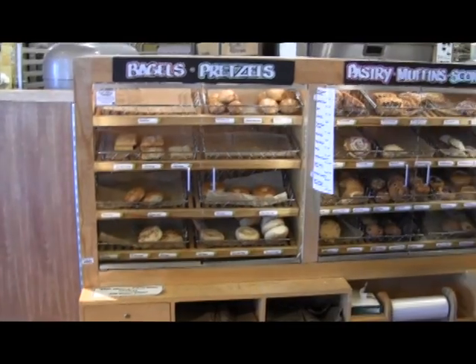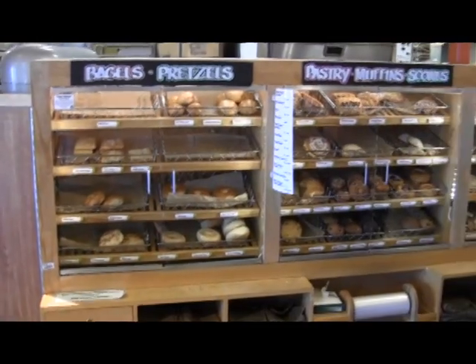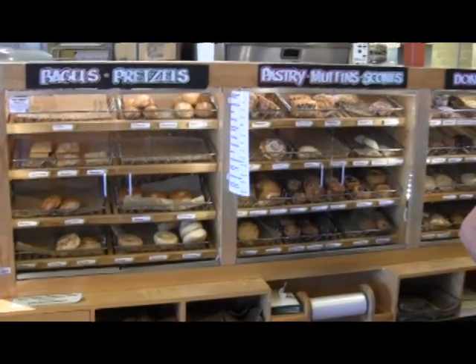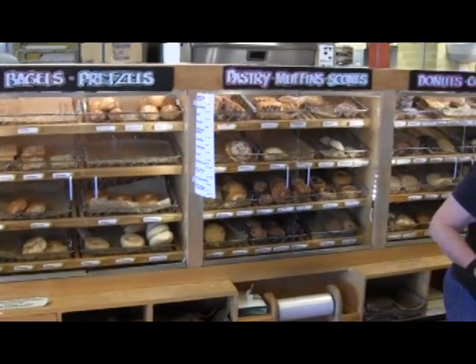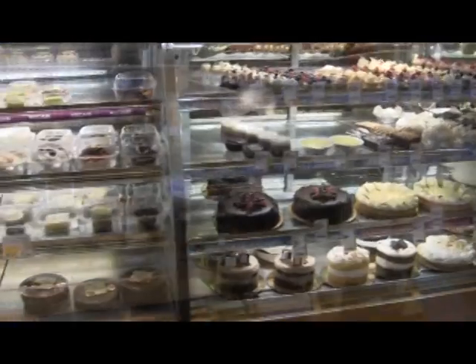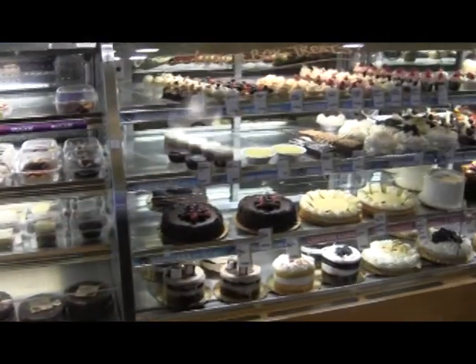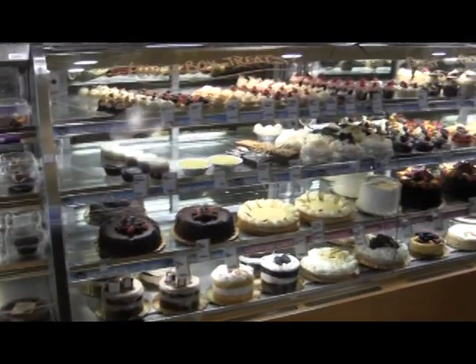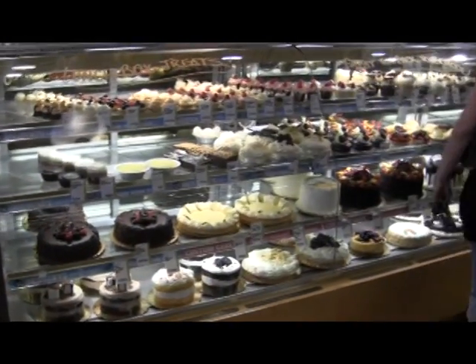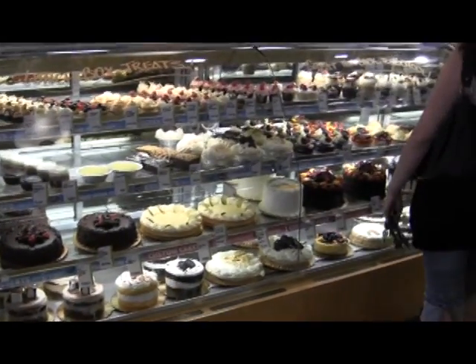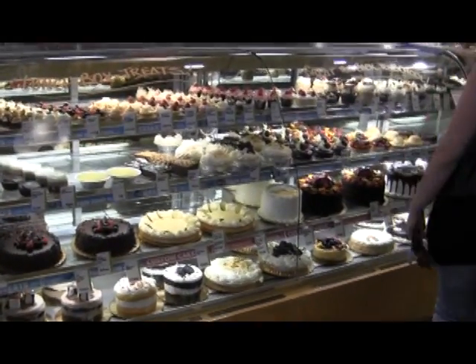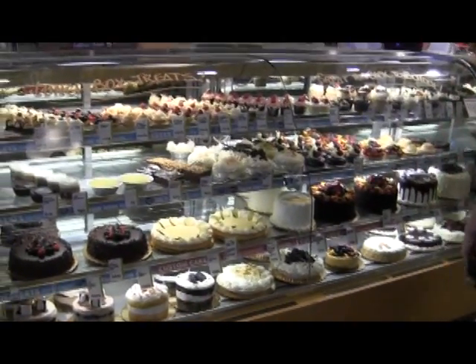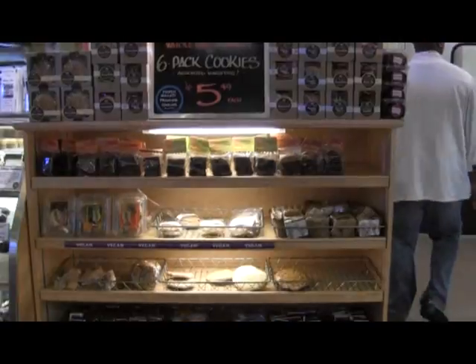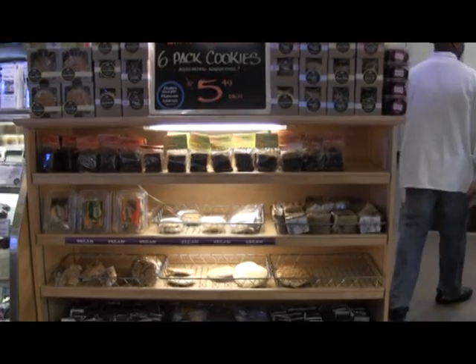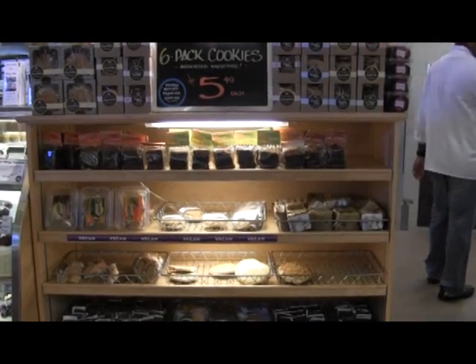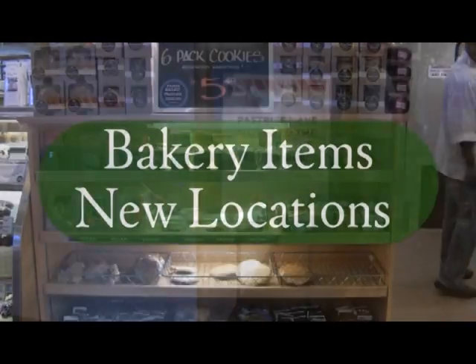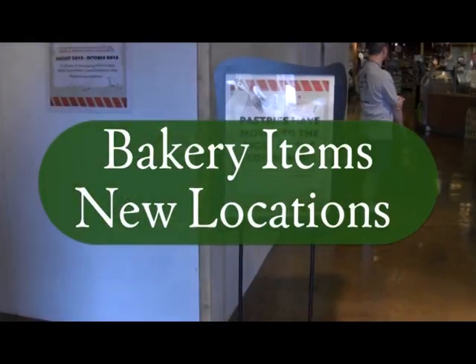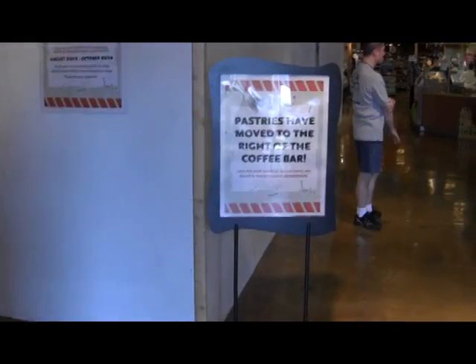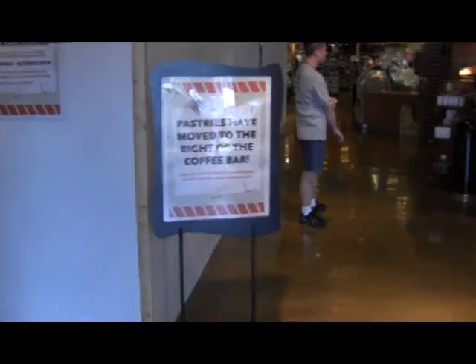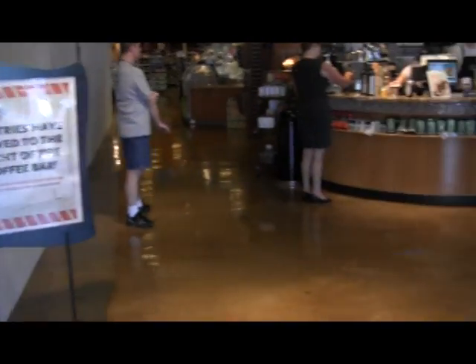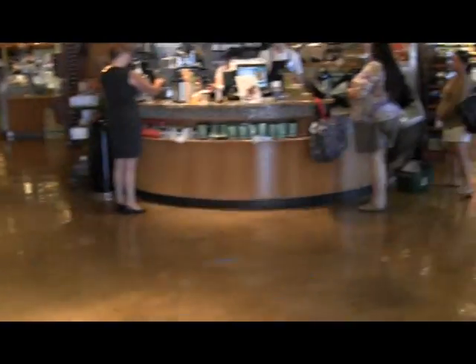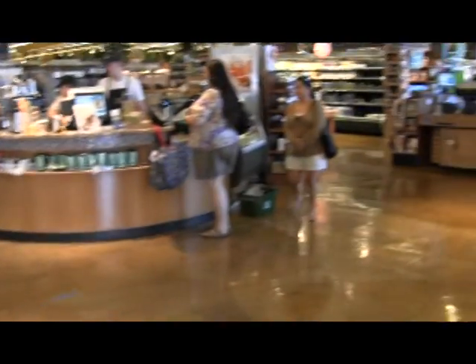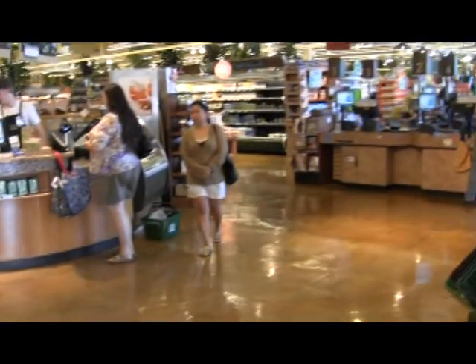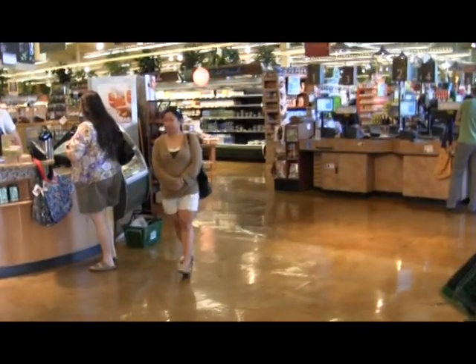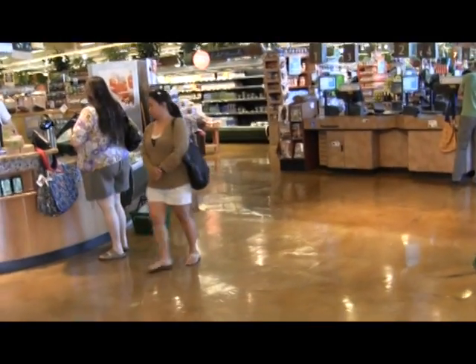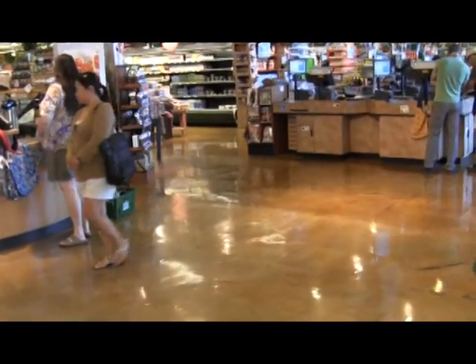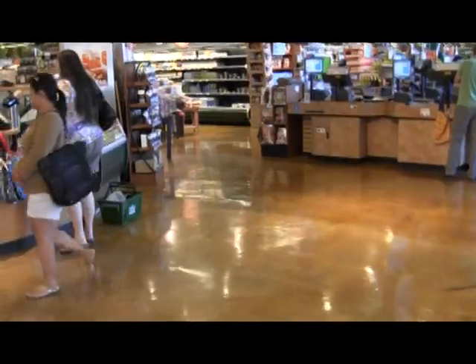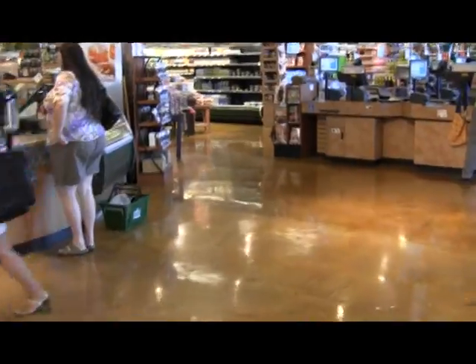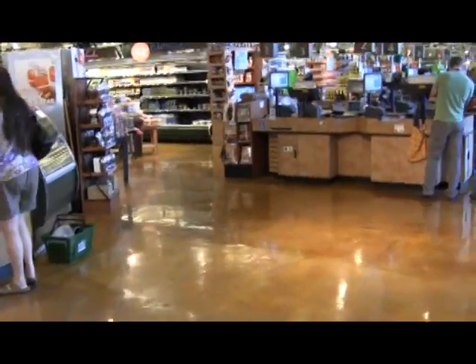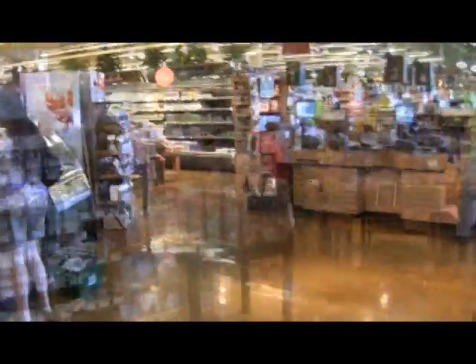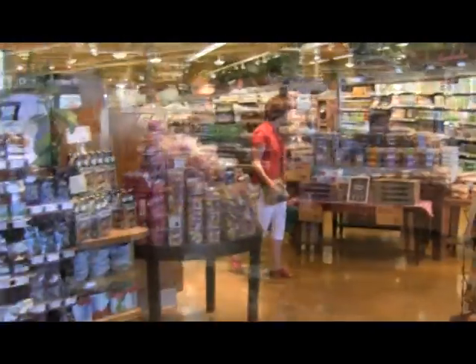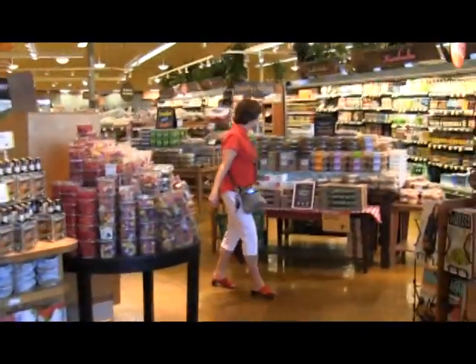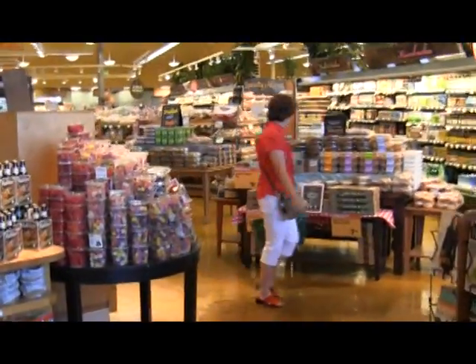The pastry case, the cake case, and the cookie bar have moved, but not far. They're now located just to the right of our coffee bar.